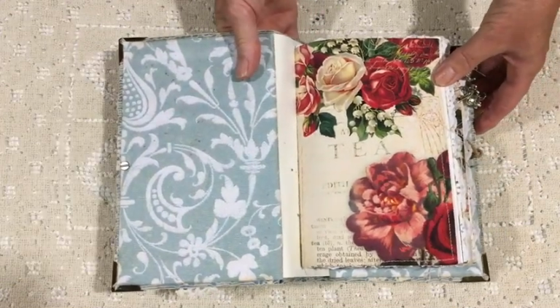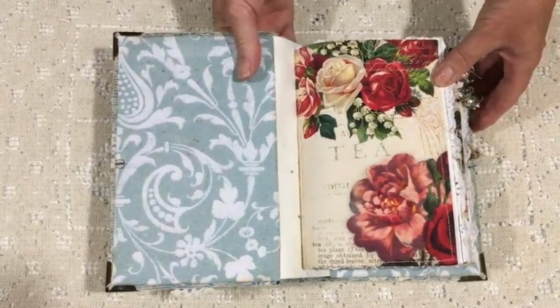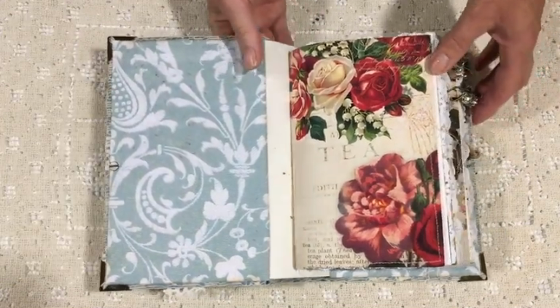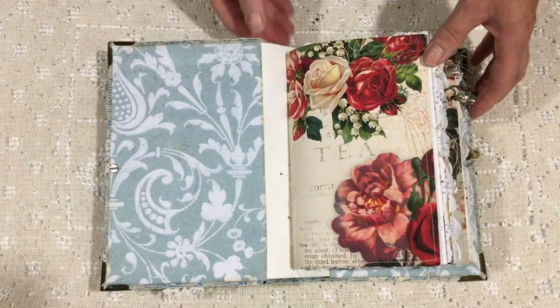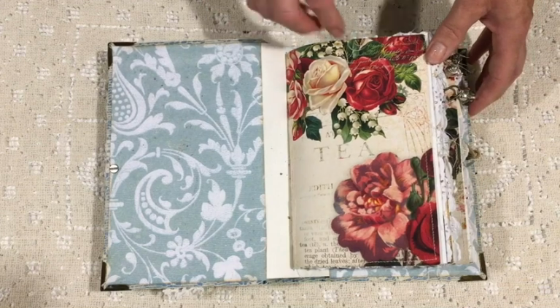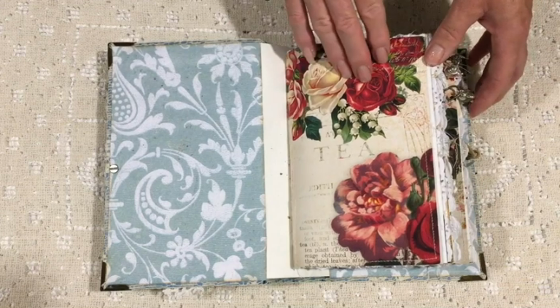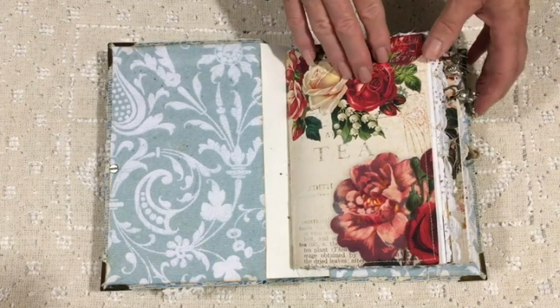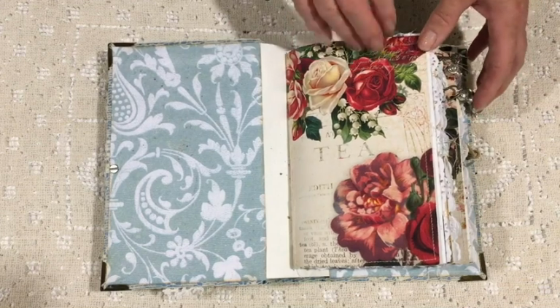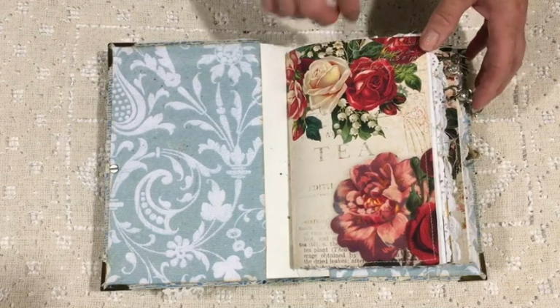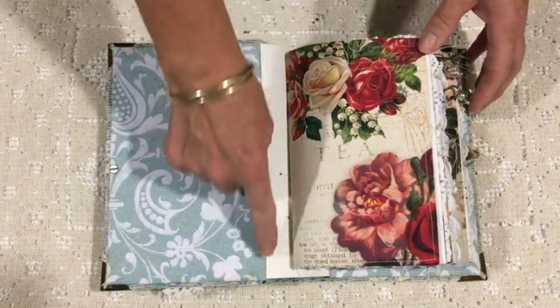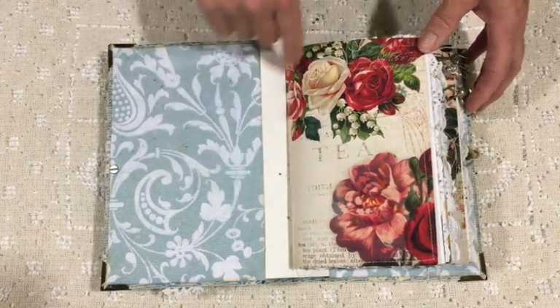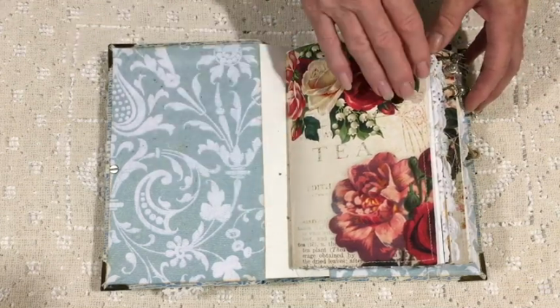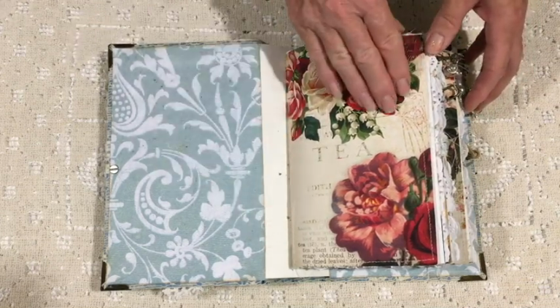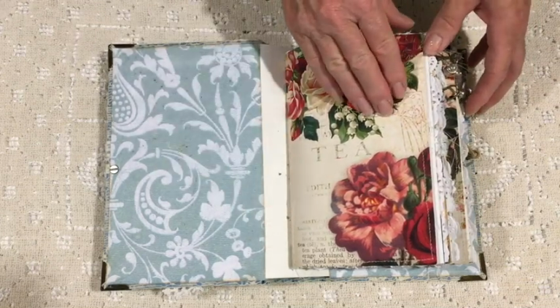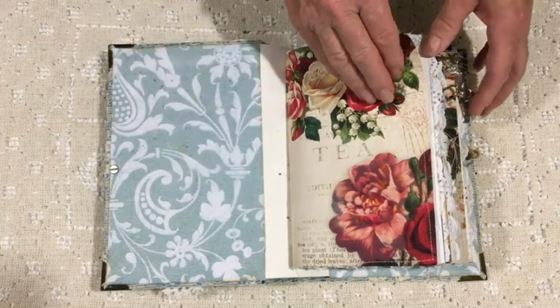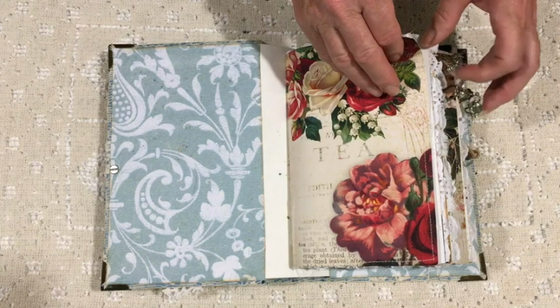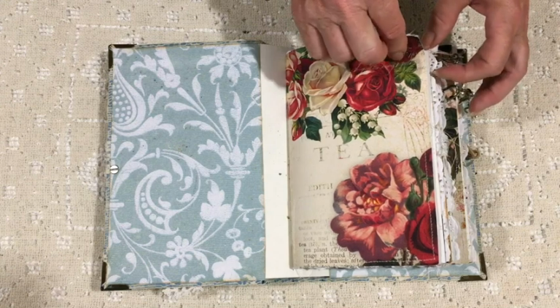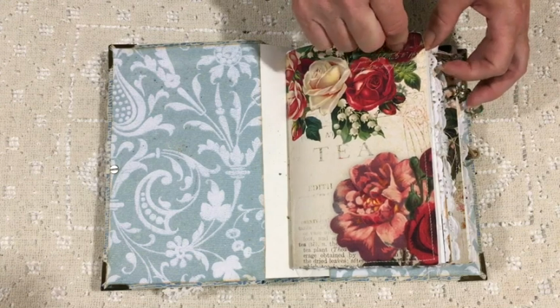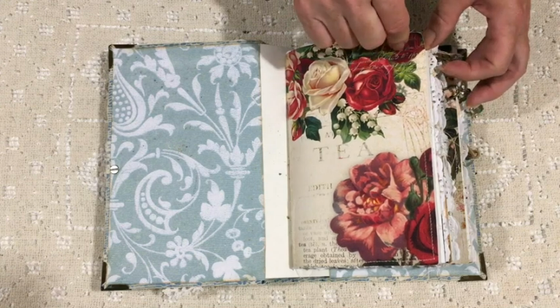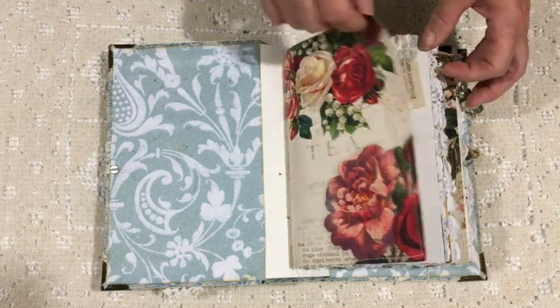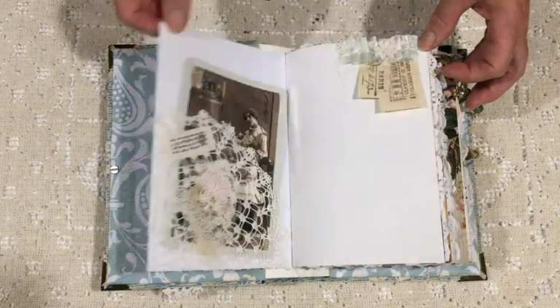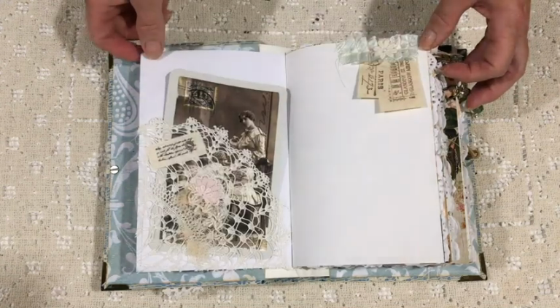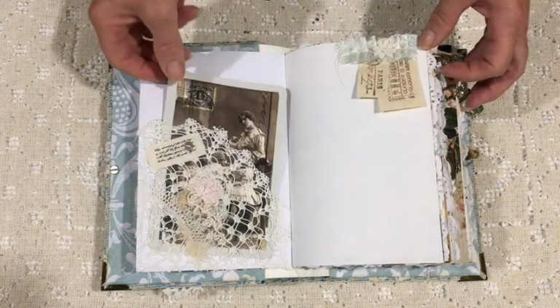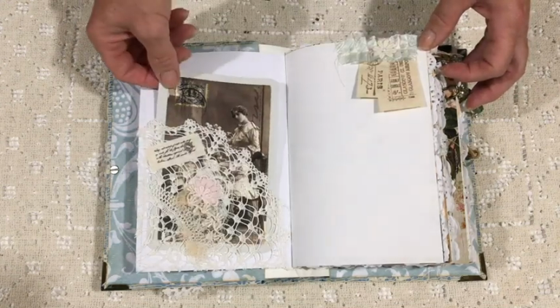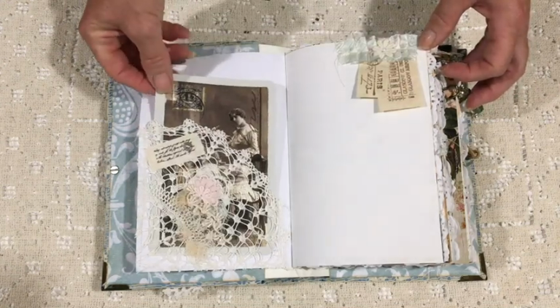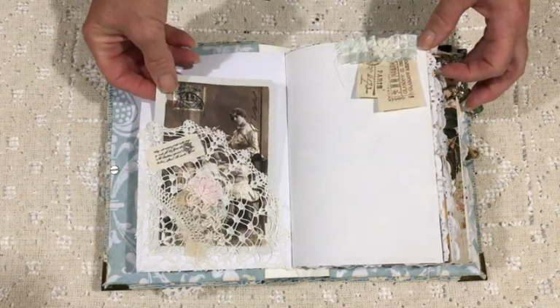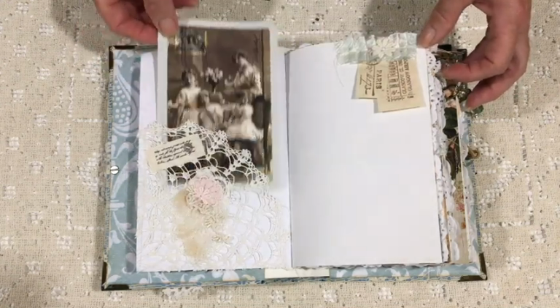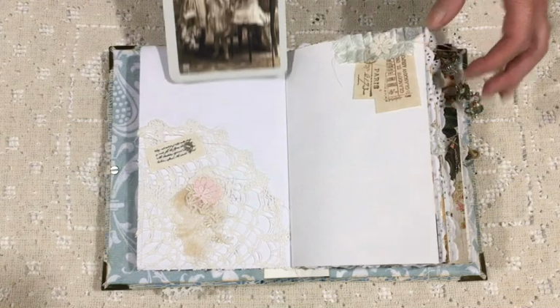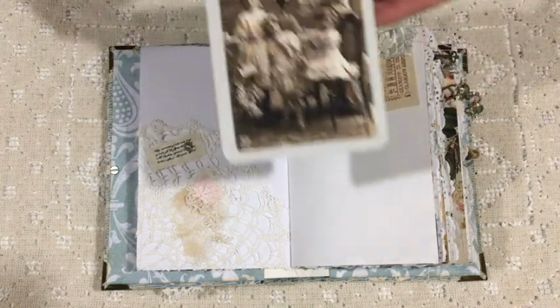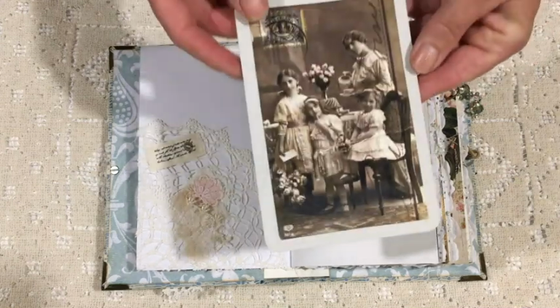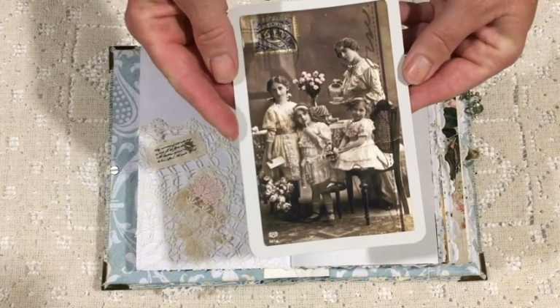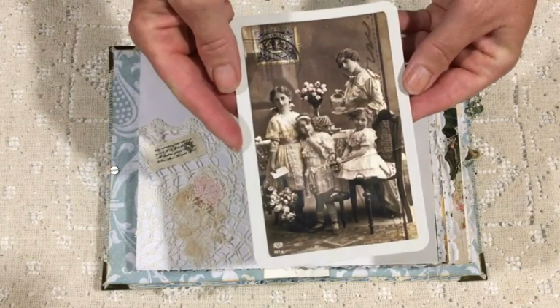On the inside here I'll probably add a little bit of lace where the spine is, and perhaps a pocket as well. These papers are called Tee Soiree and they are by Calico Collage.